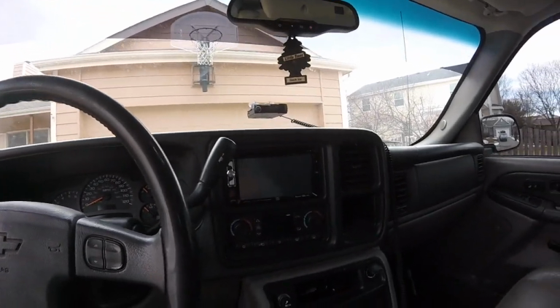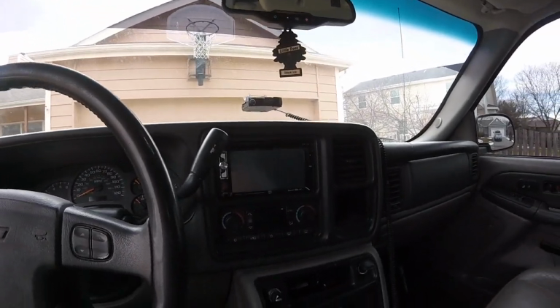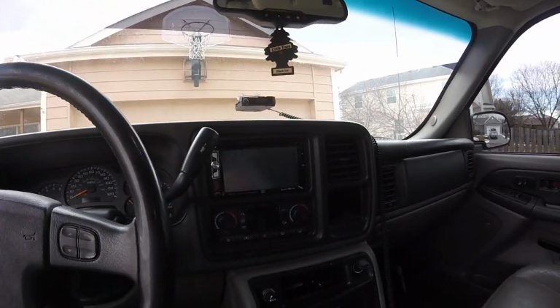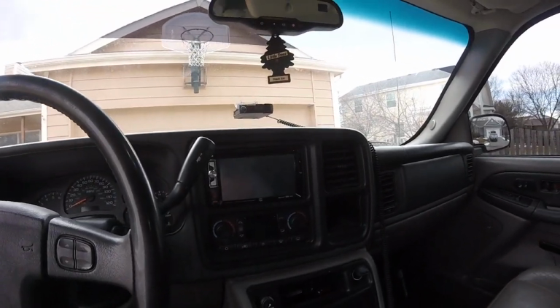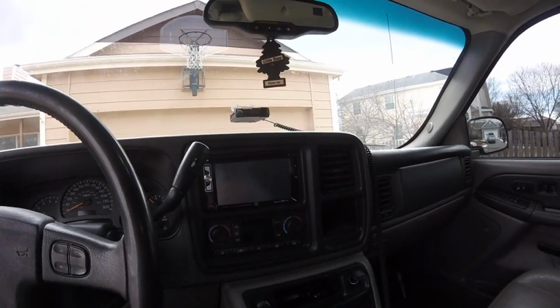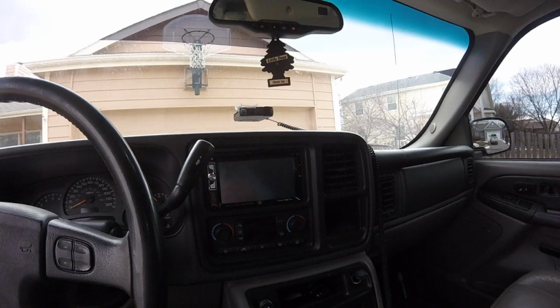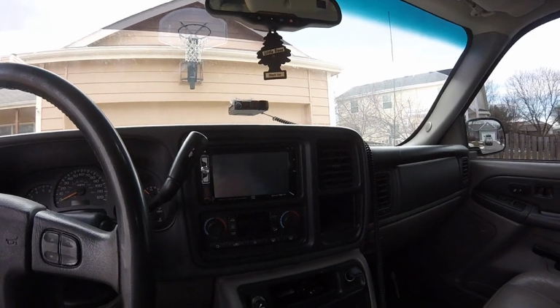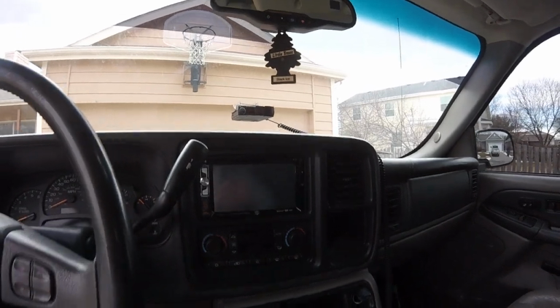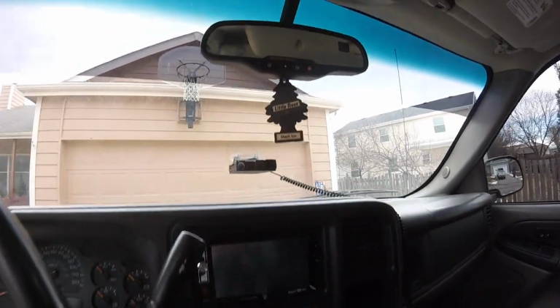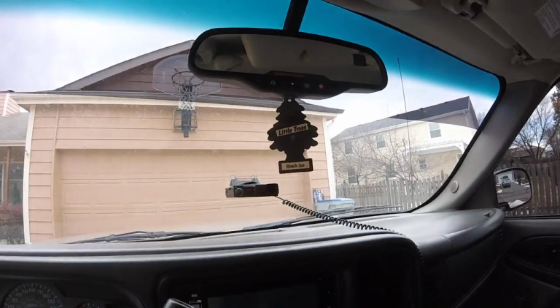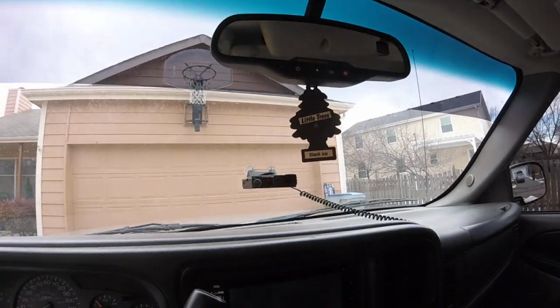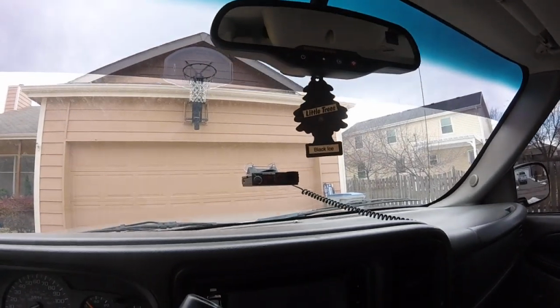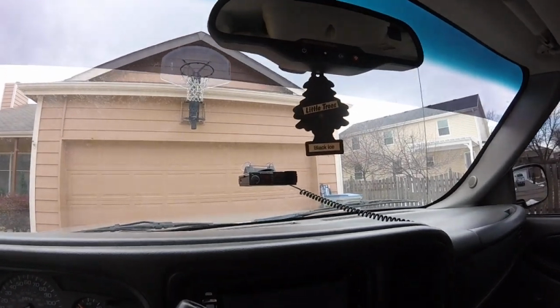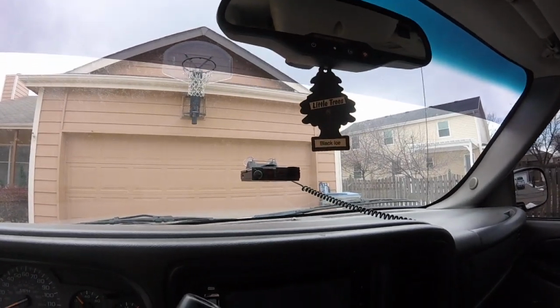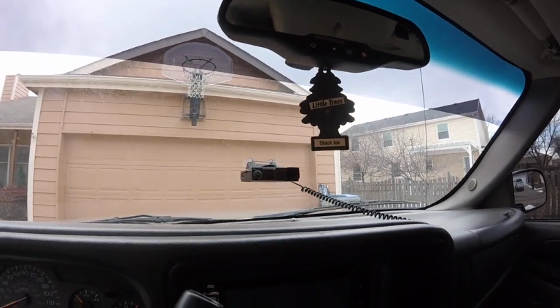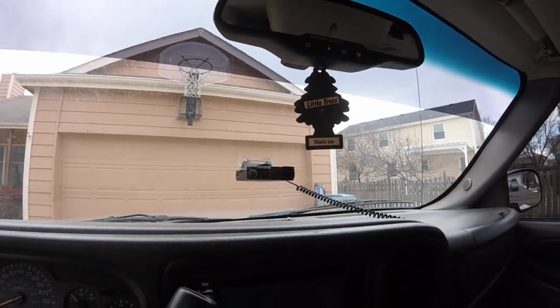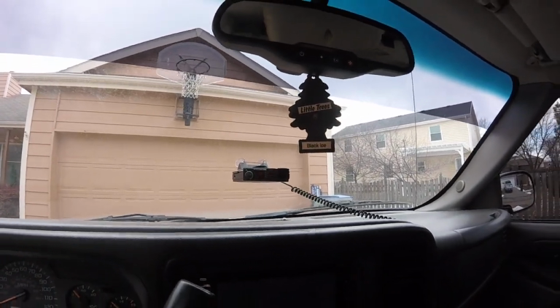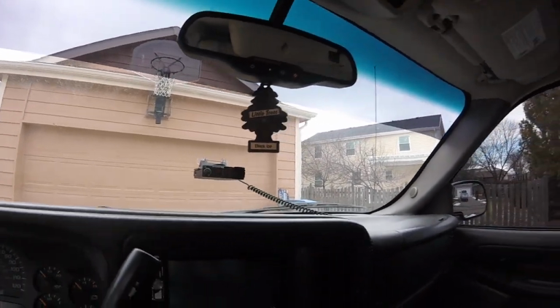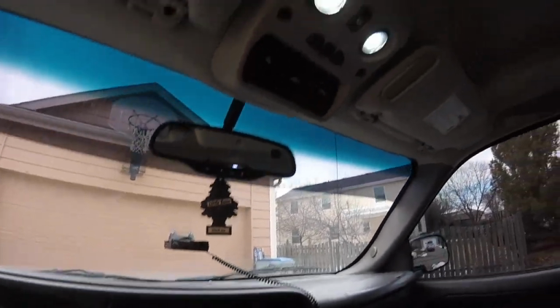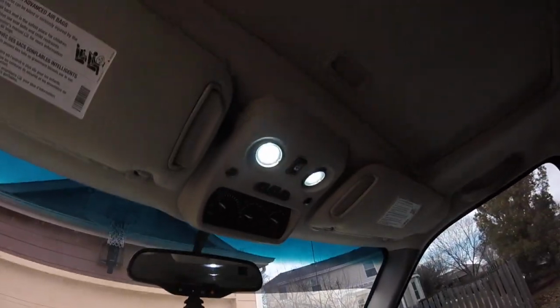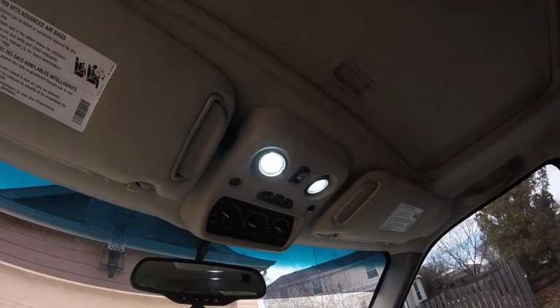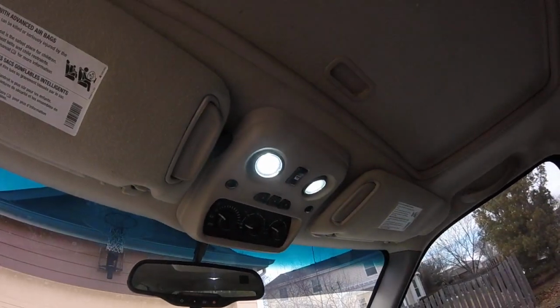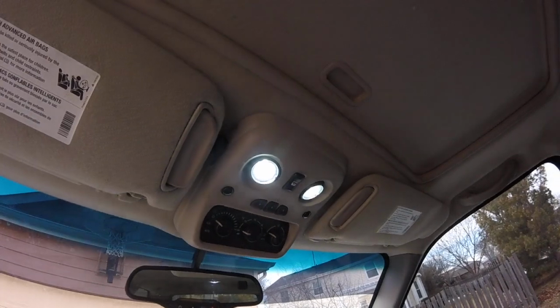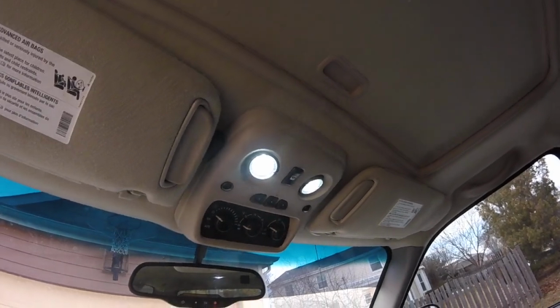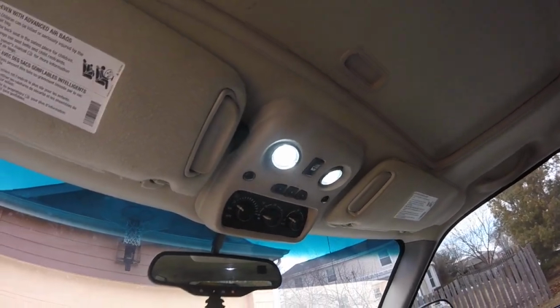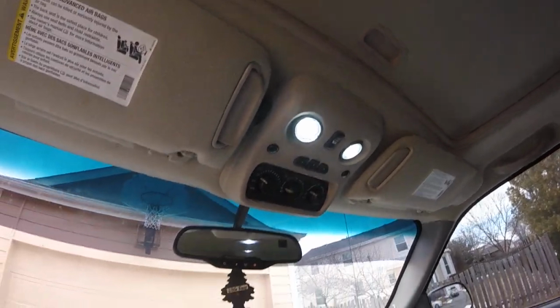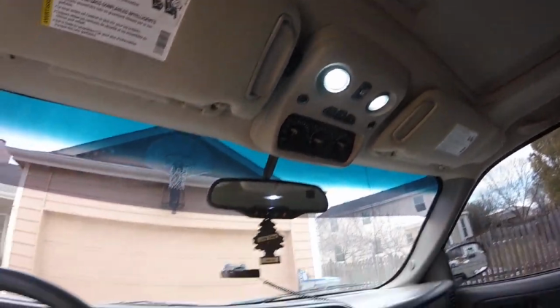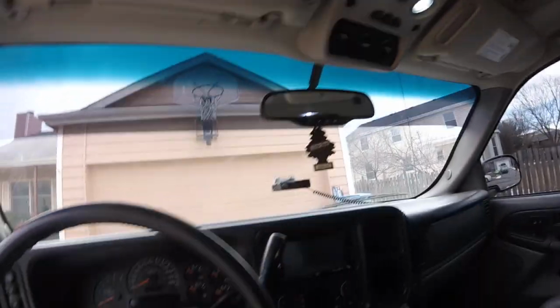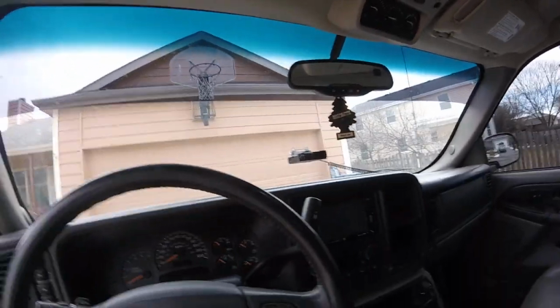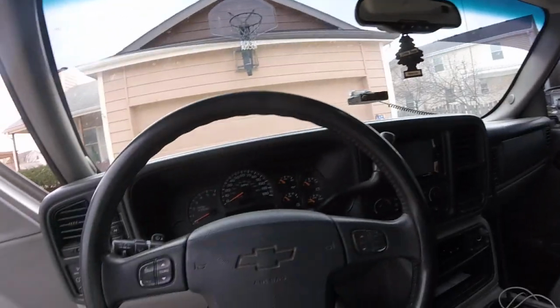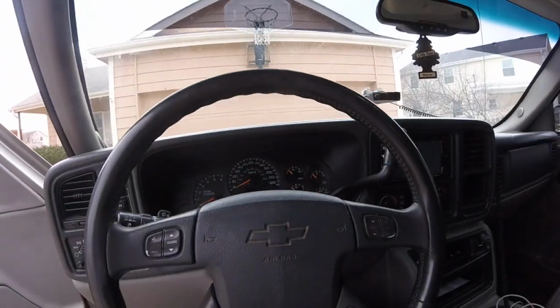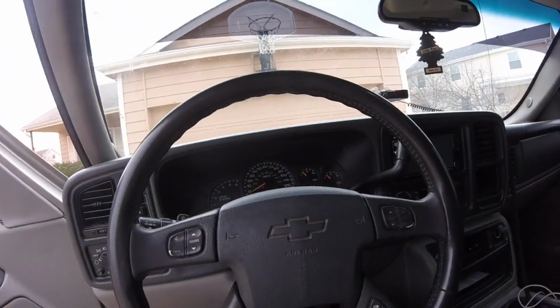Got a double din touch screen, a police scanner, white LED lights, and I have HIDs.